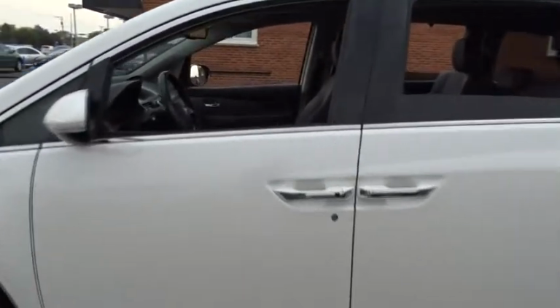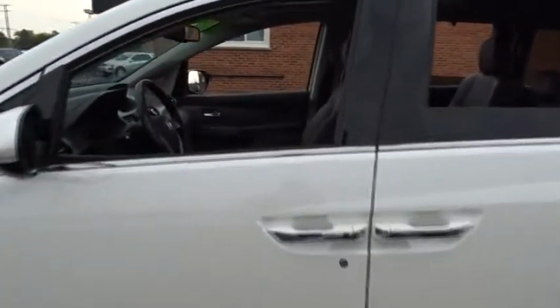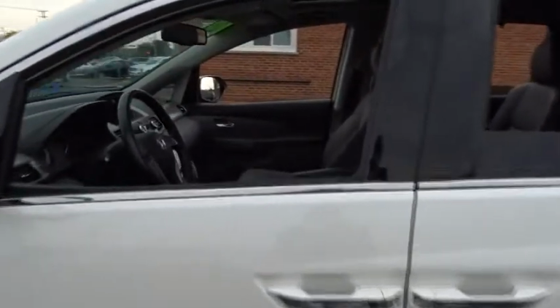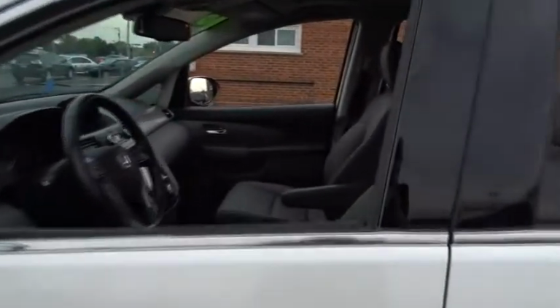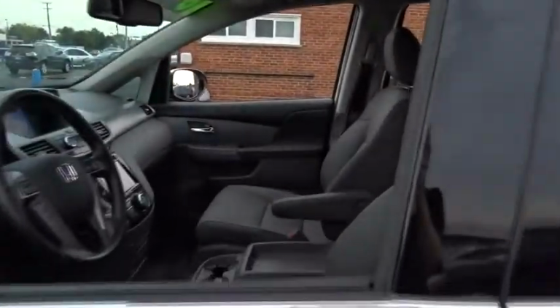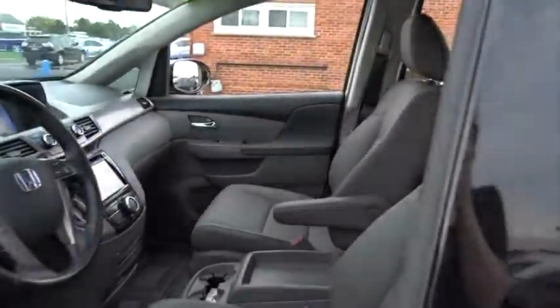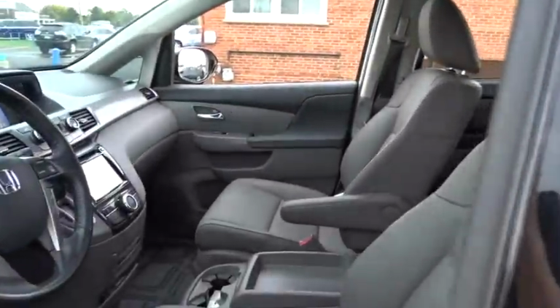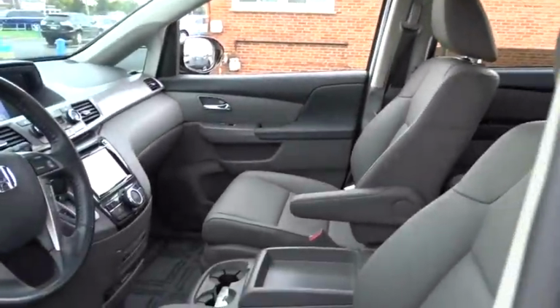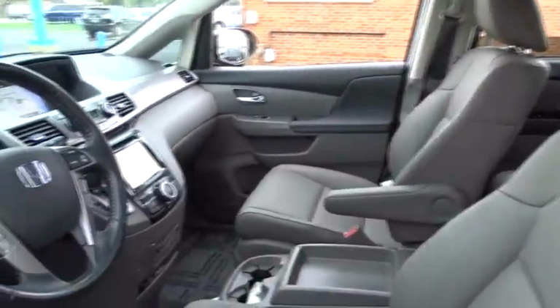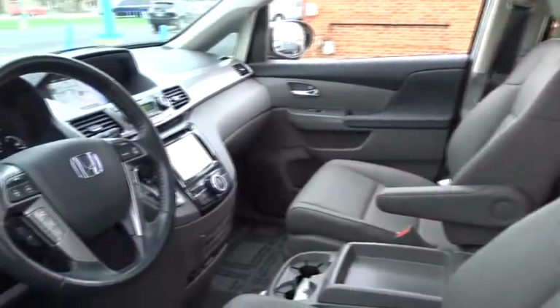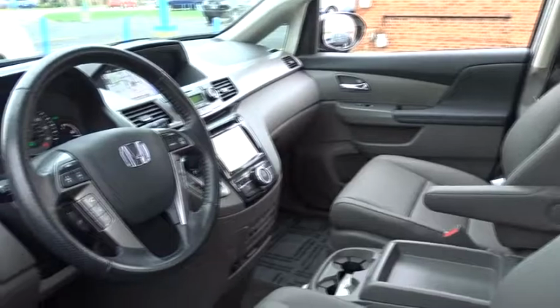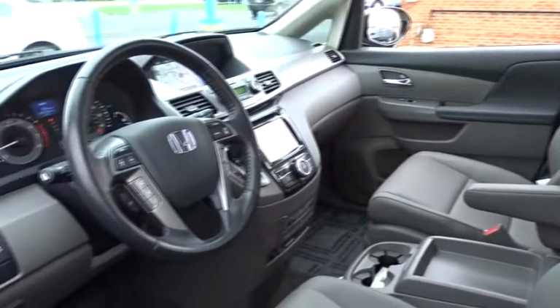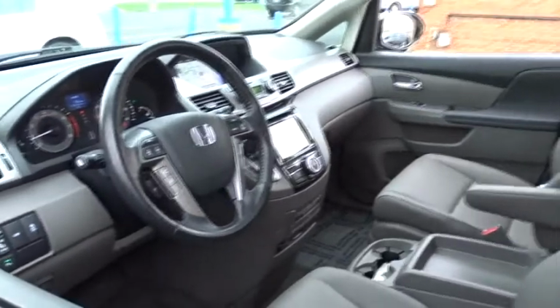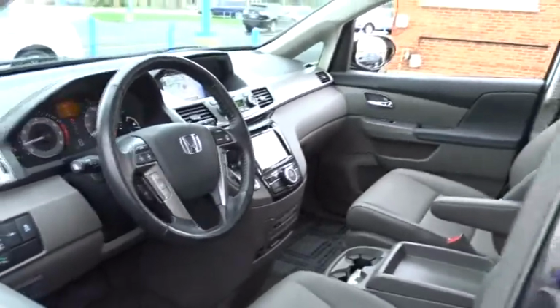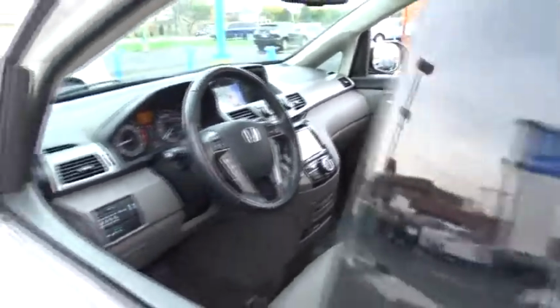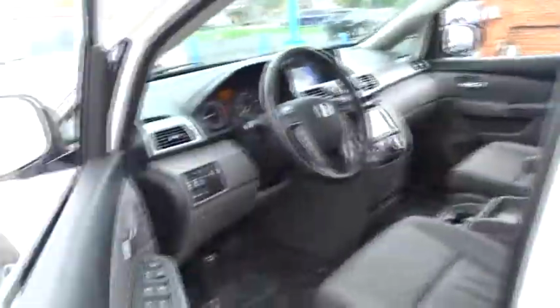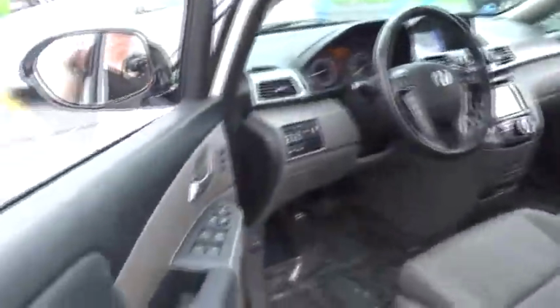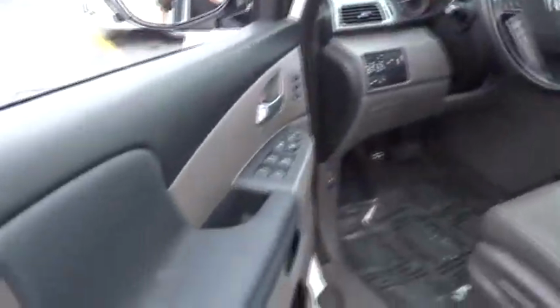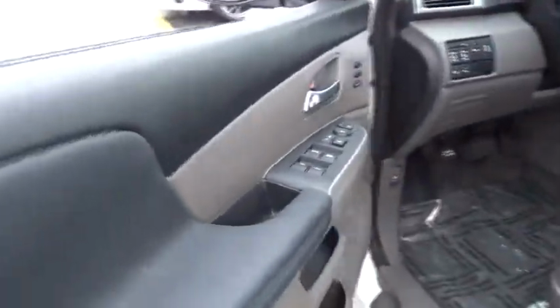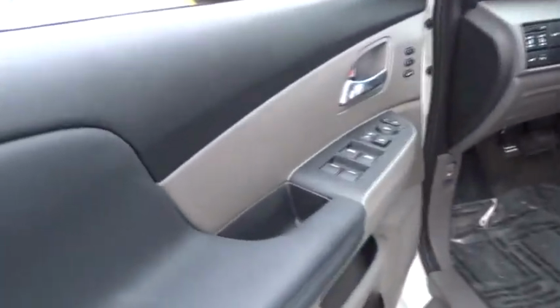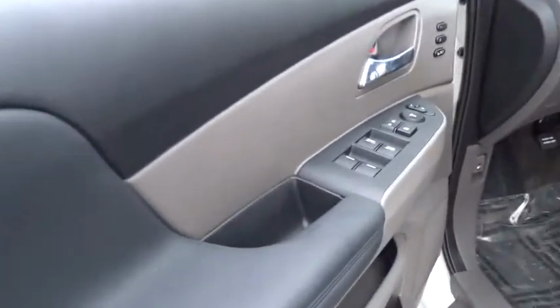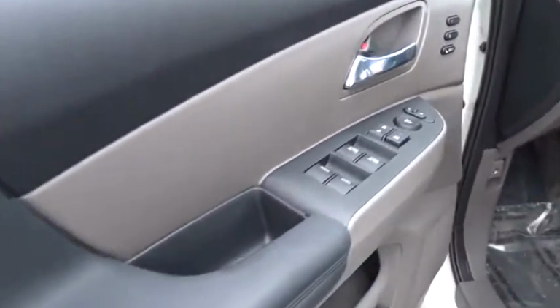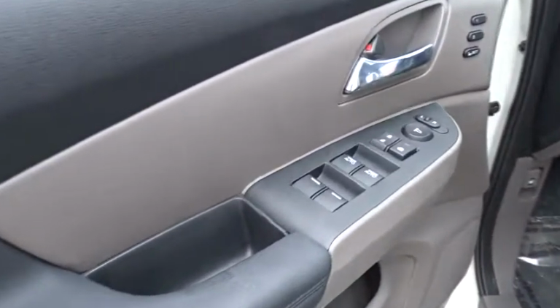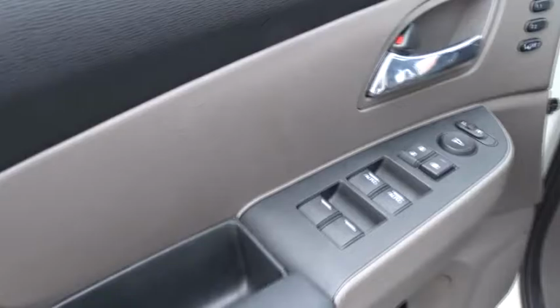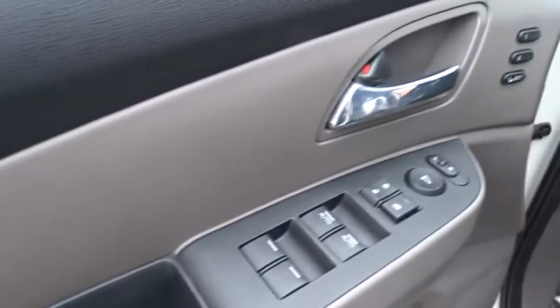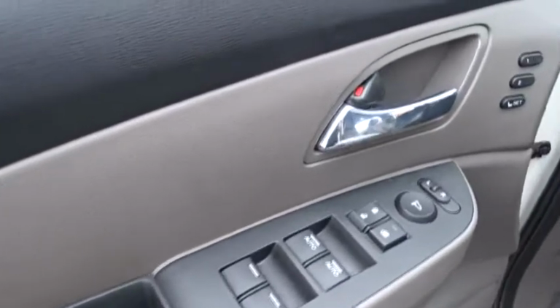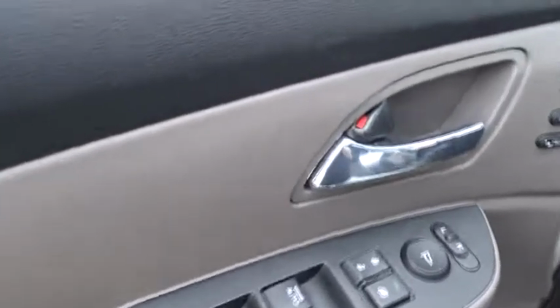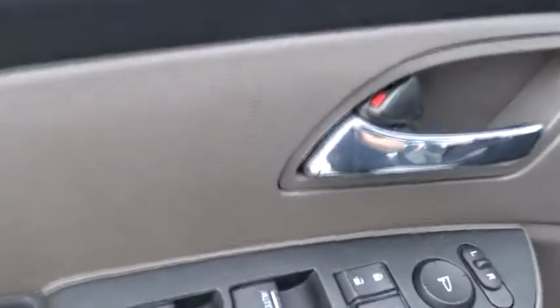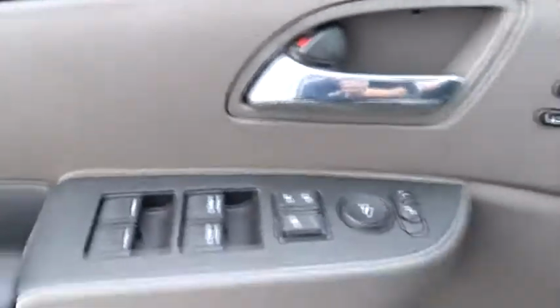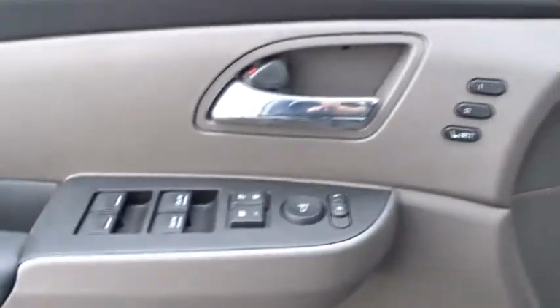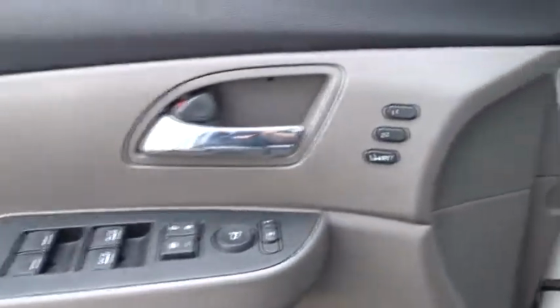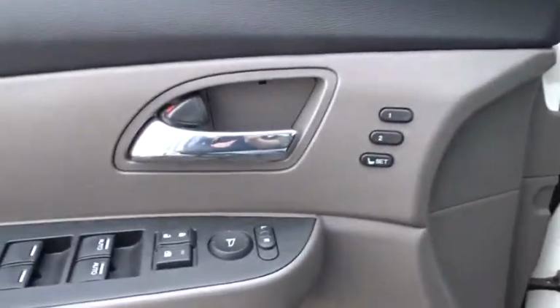Lane departure warning, traction control, keyless entry, power liftgate, power passenger seat, navigation system, stability control, backup camera, anti-lock braking system, steering wheel audio controls.